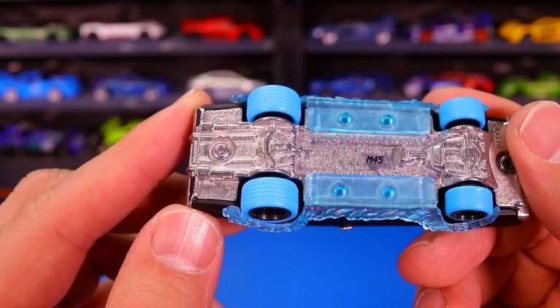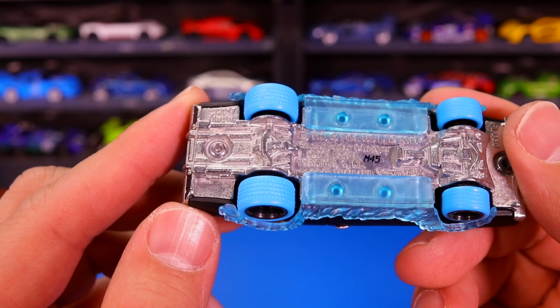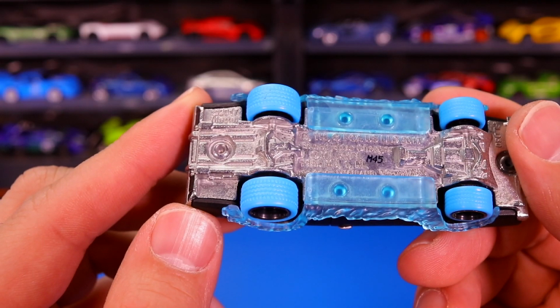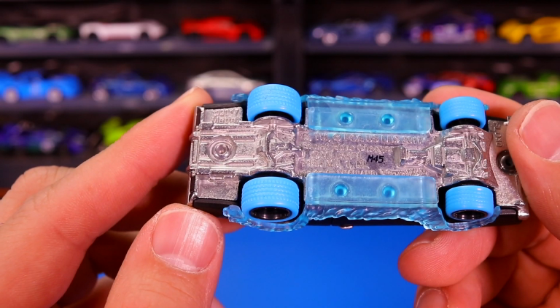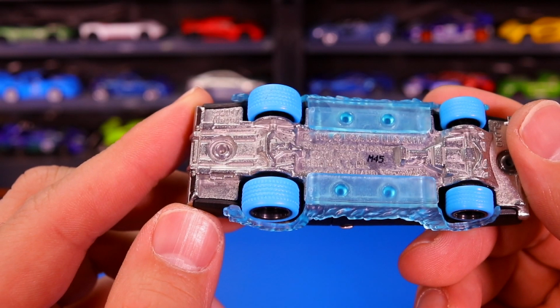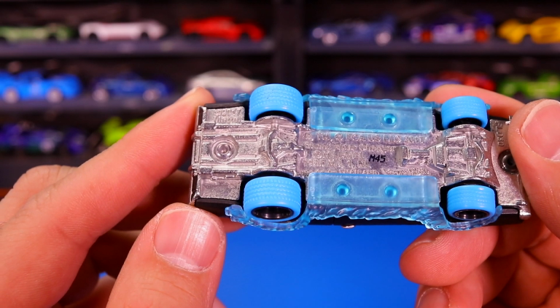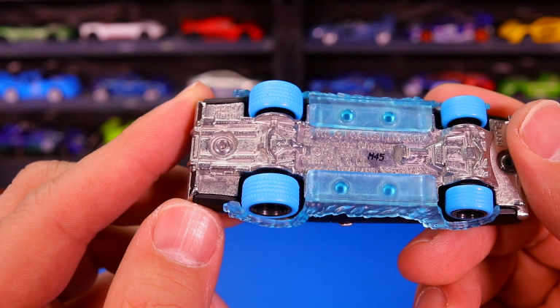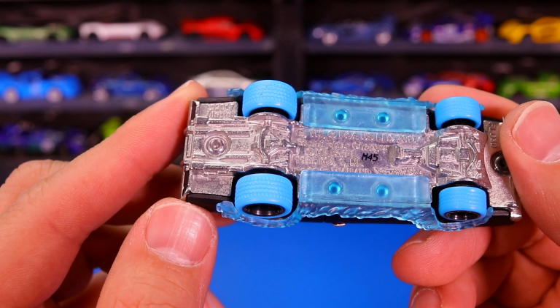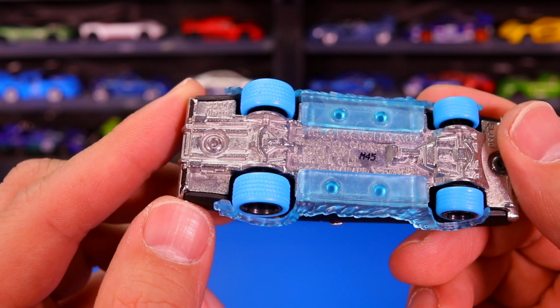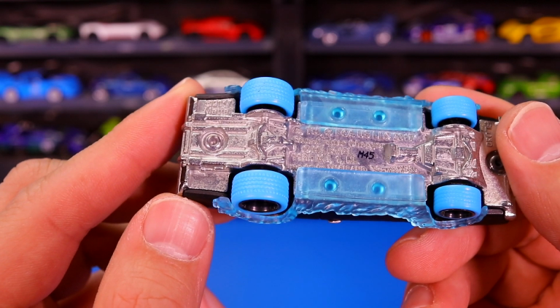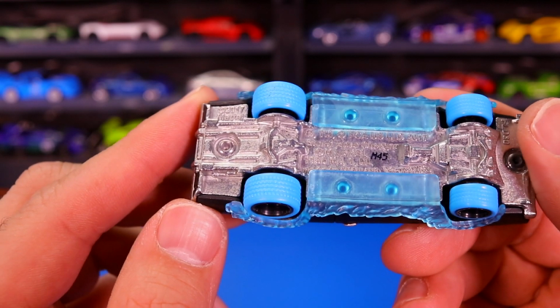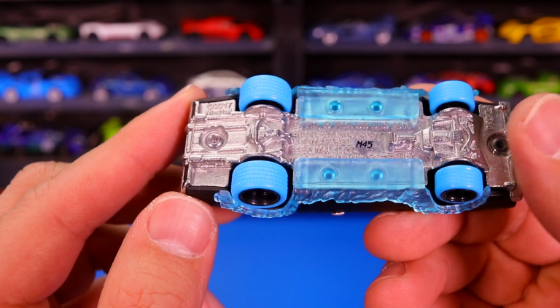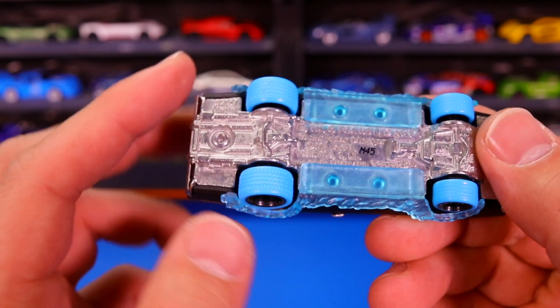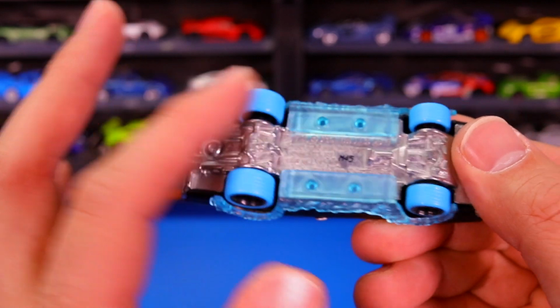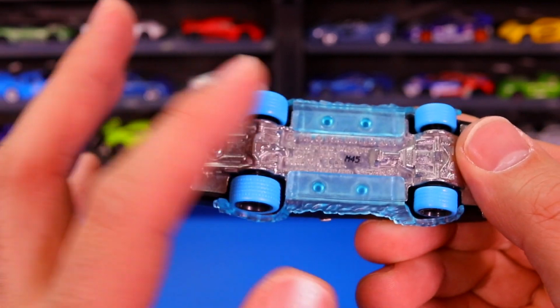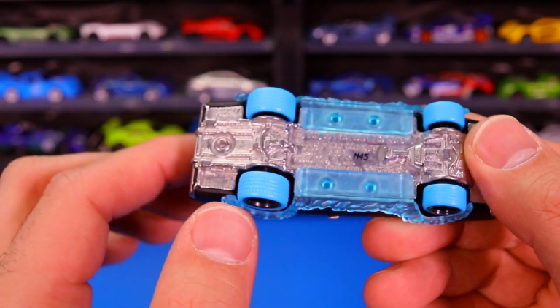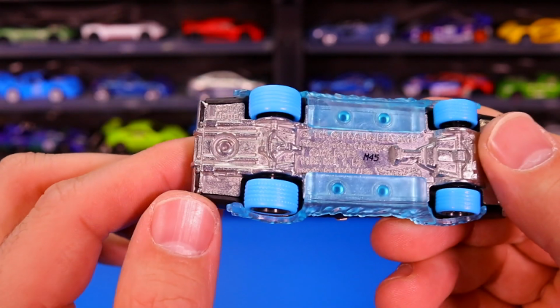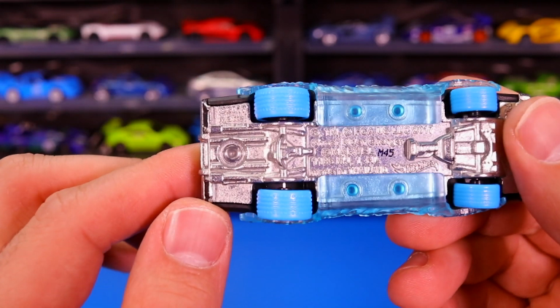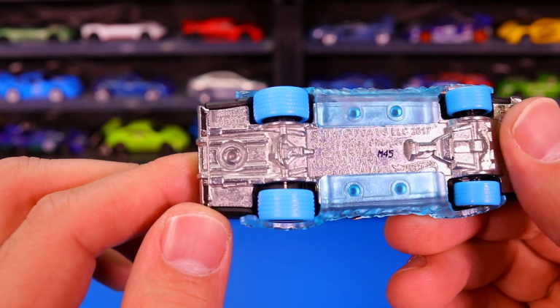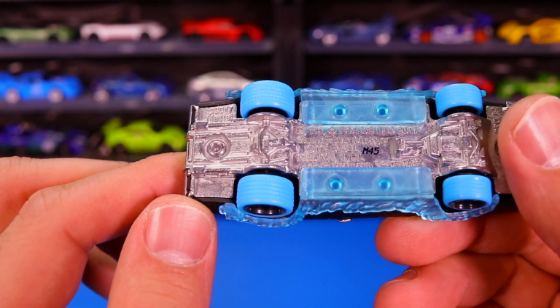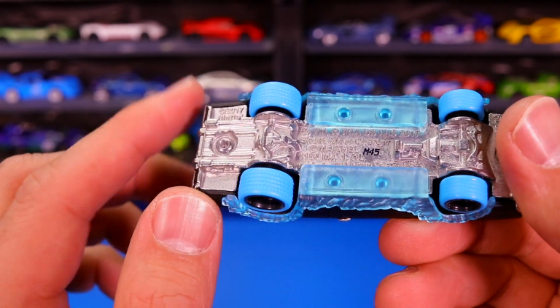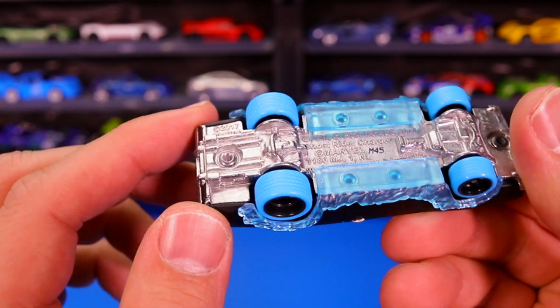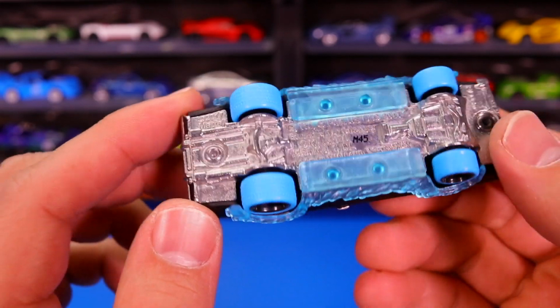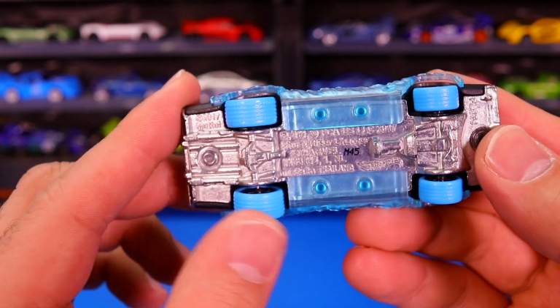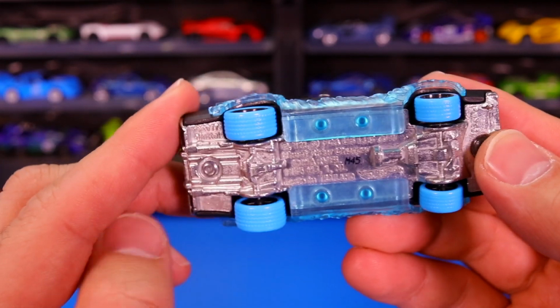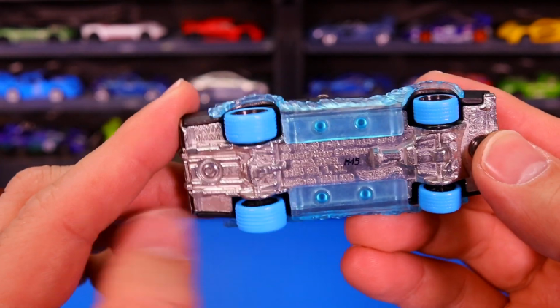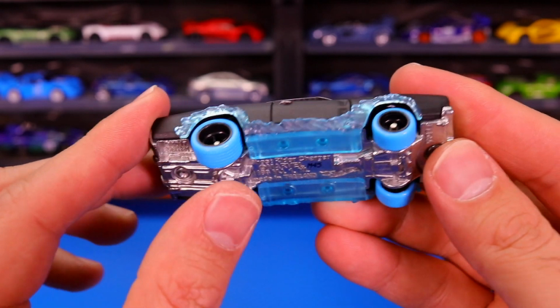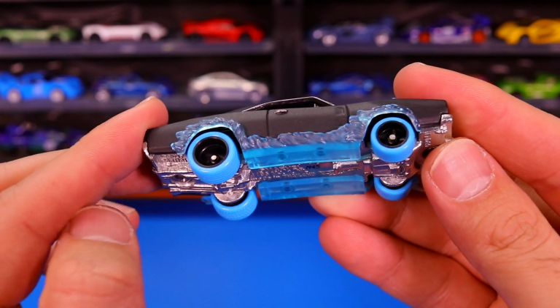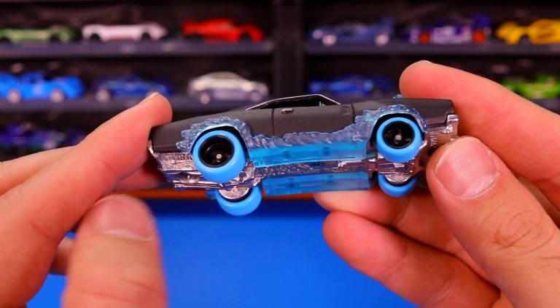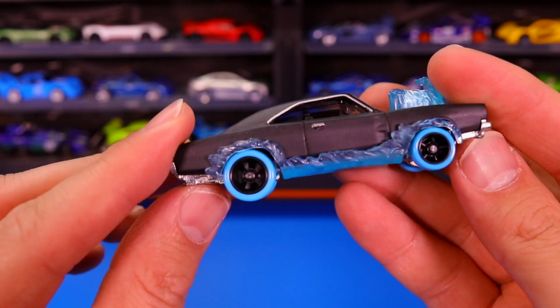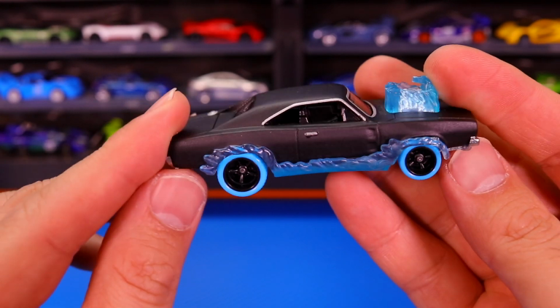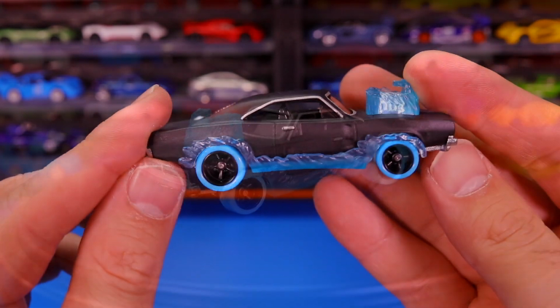Because this is a premium set, all of the cars featured in this set do have real riders on them. Take a look at the Ghost Rider real riders — check out the color of those real rider tires. Isn't that interesting?